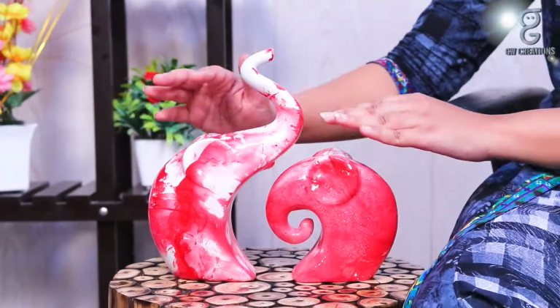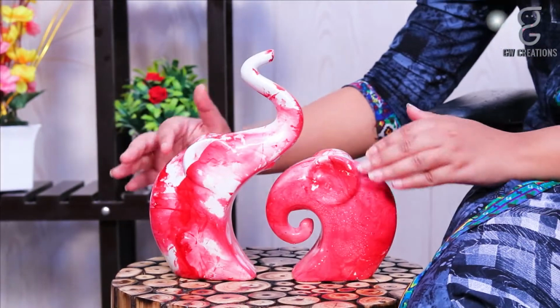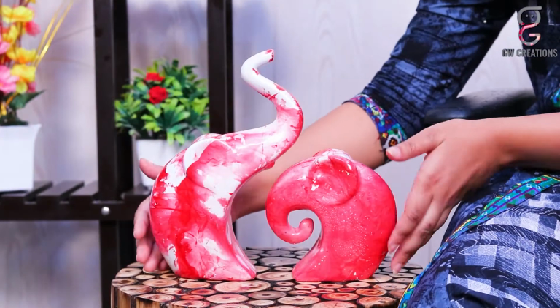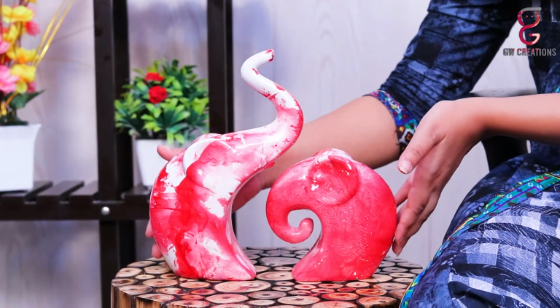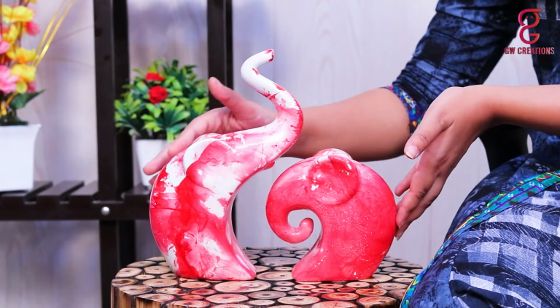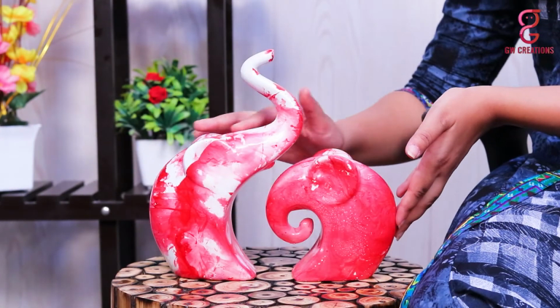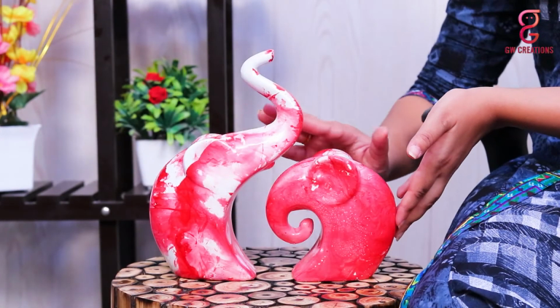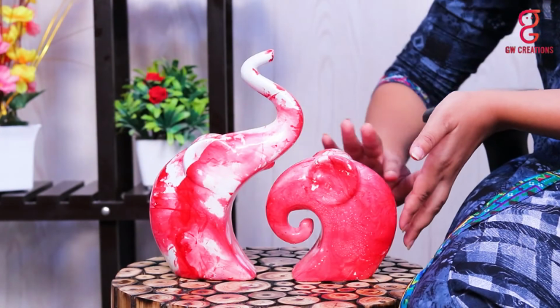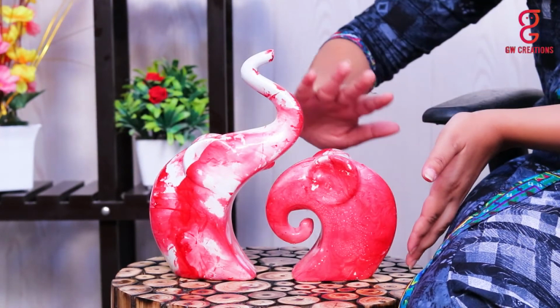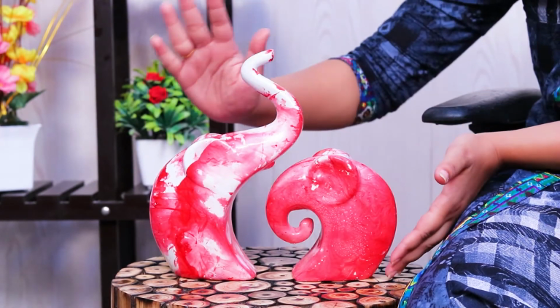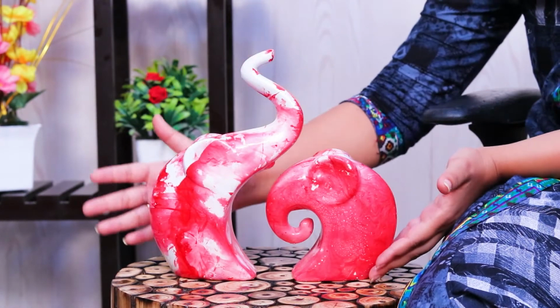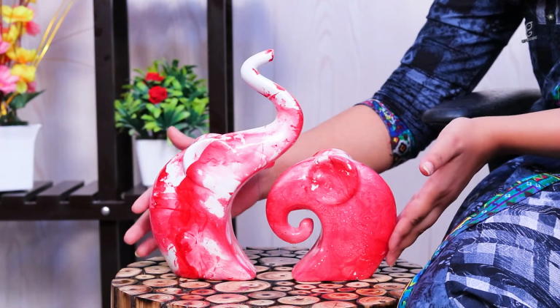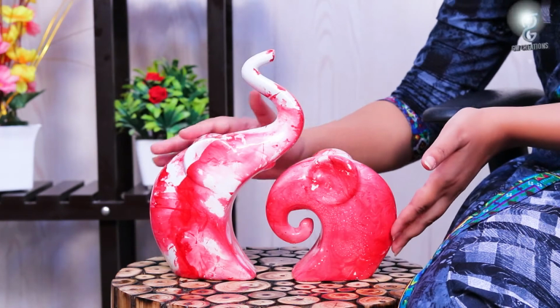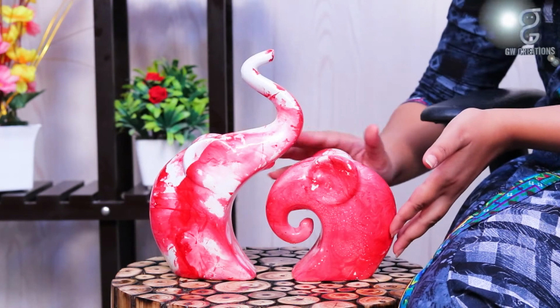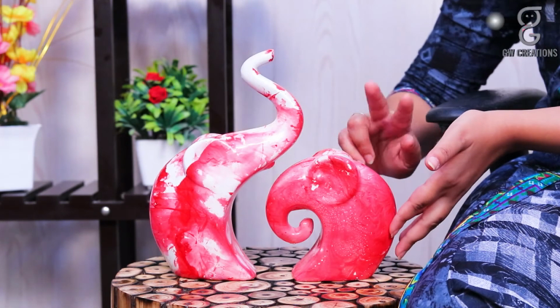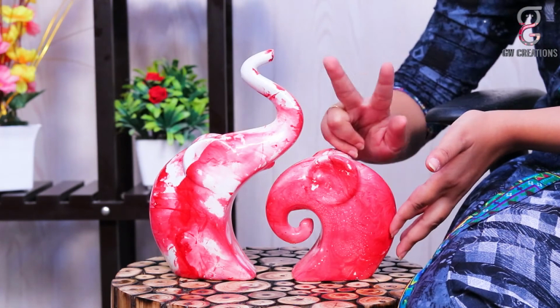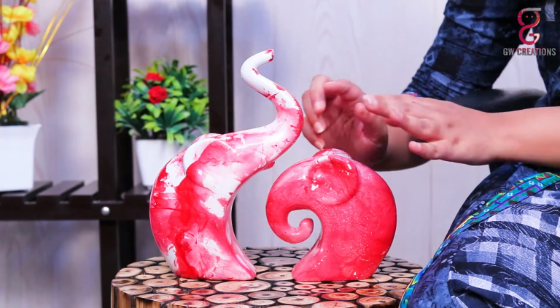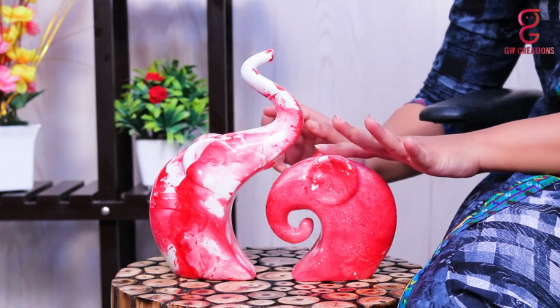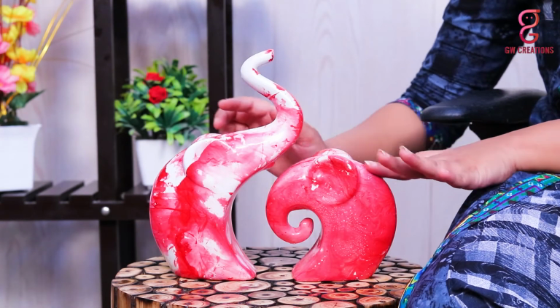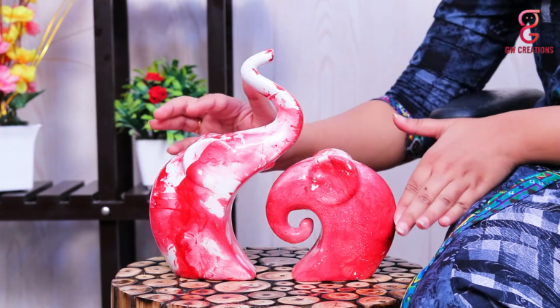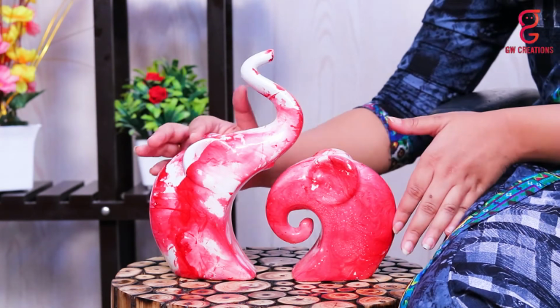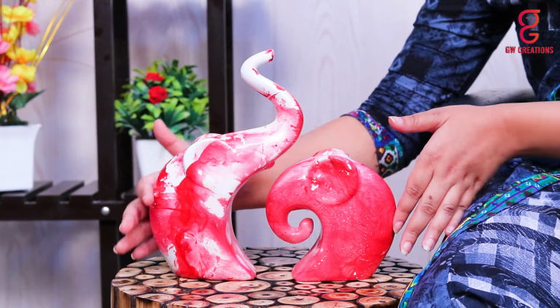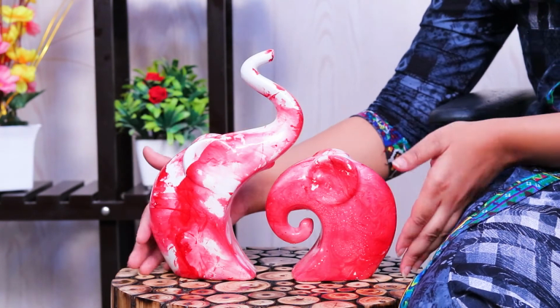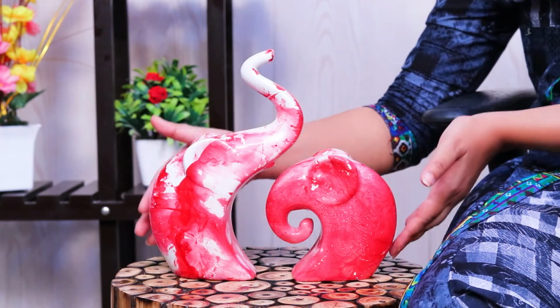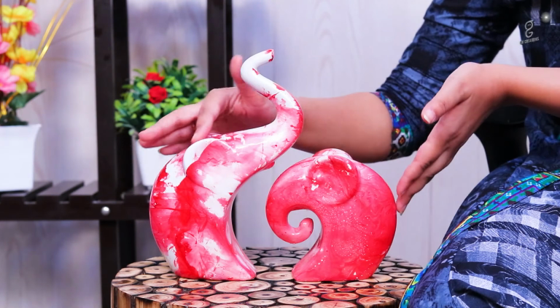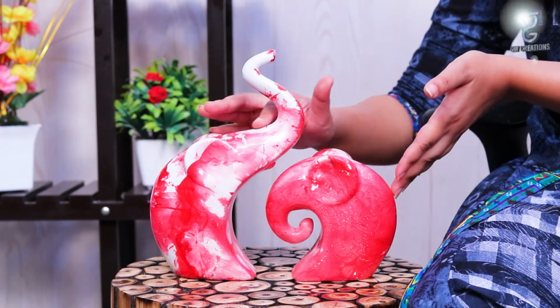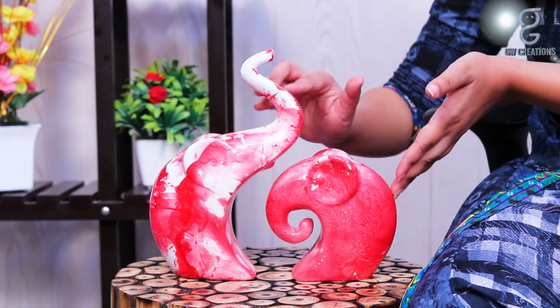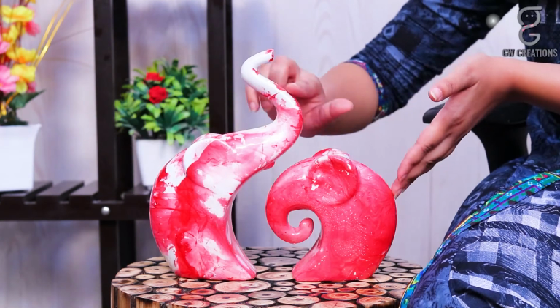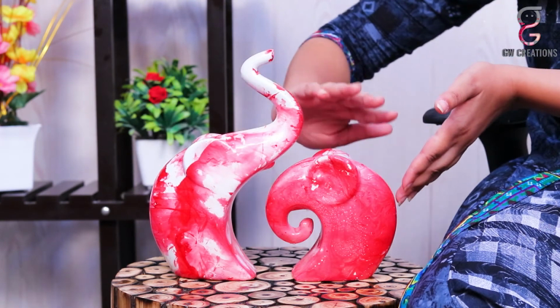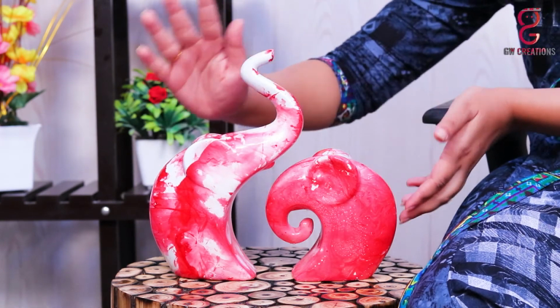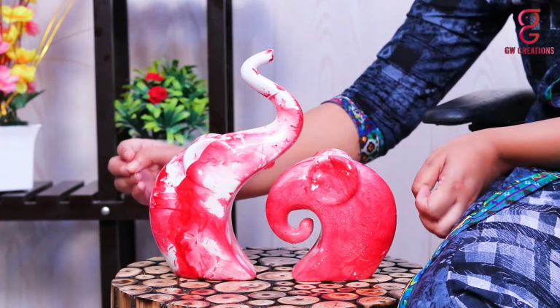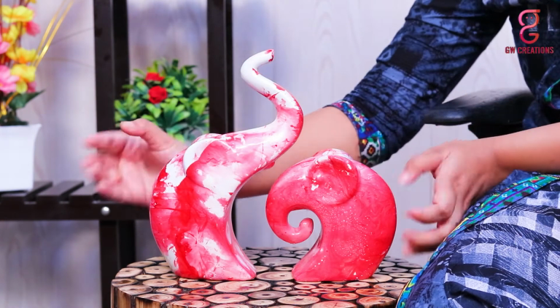These home decor Lucky Elephant Family Piano Finish Polyresin Figurines come in a set of two pieces with marble texture and have a very smooth glossy finish and can sustain really high temperatures too.